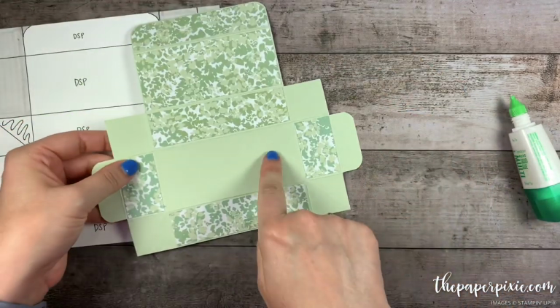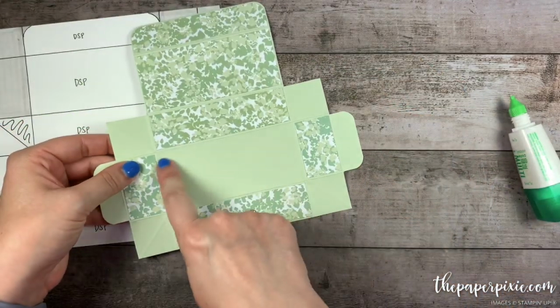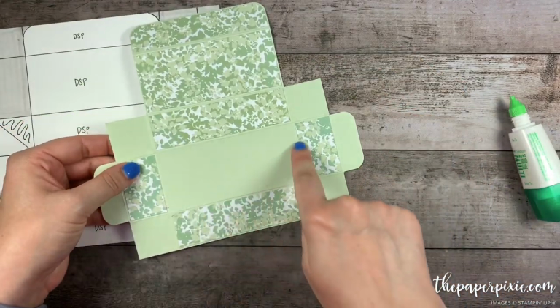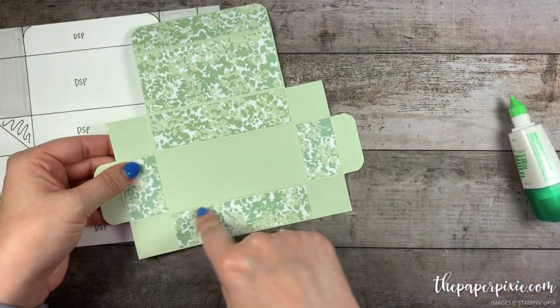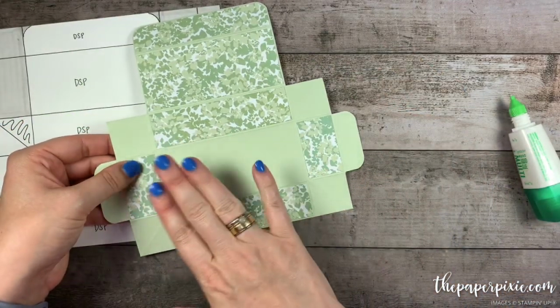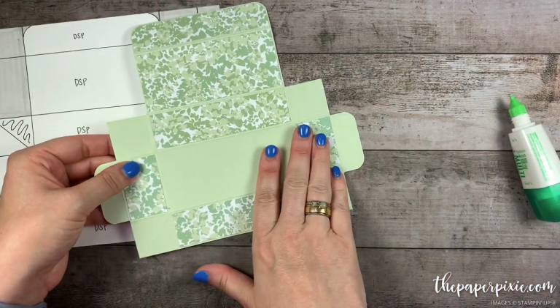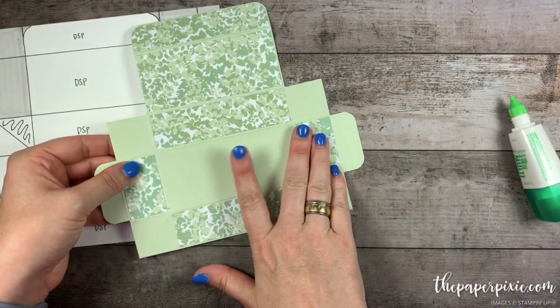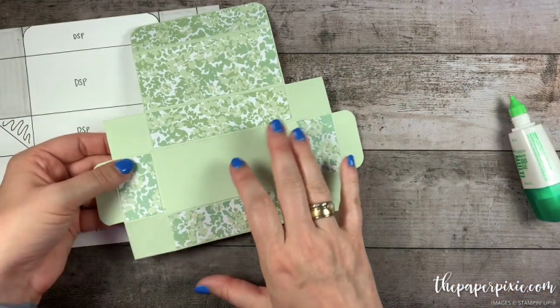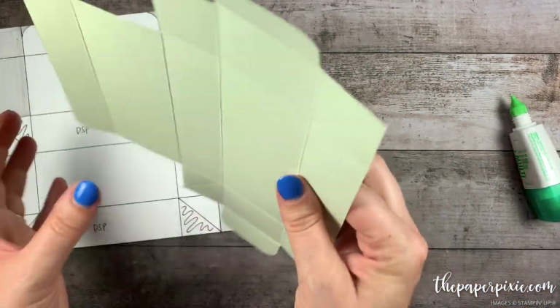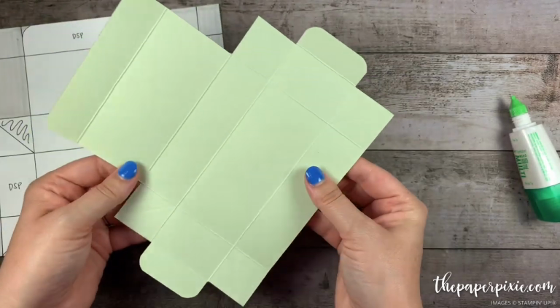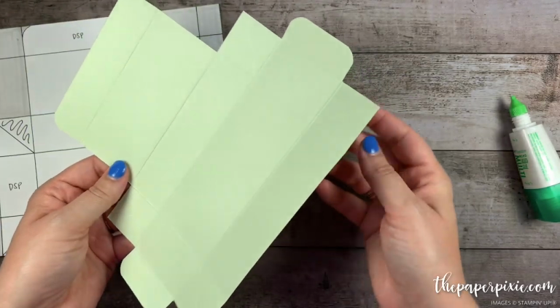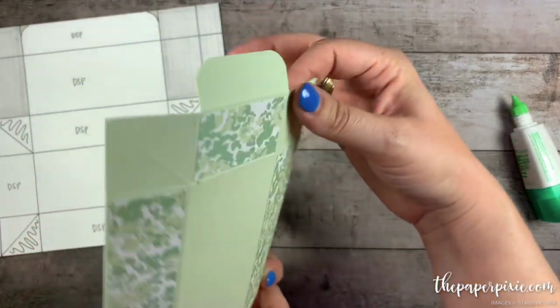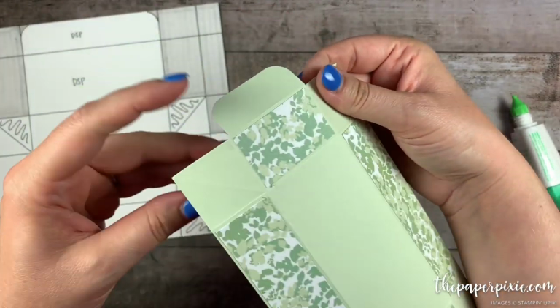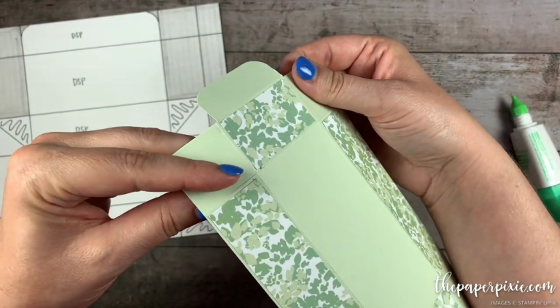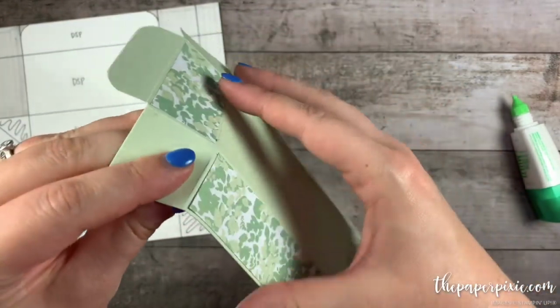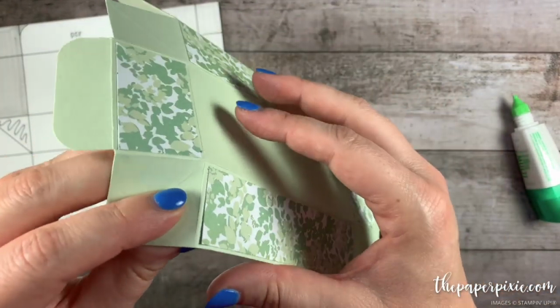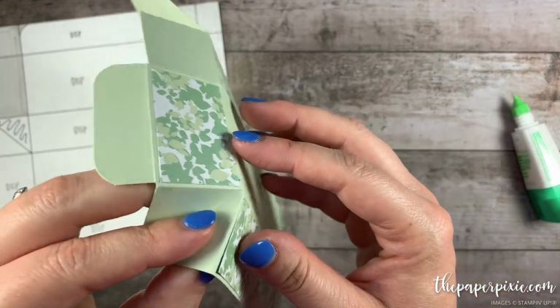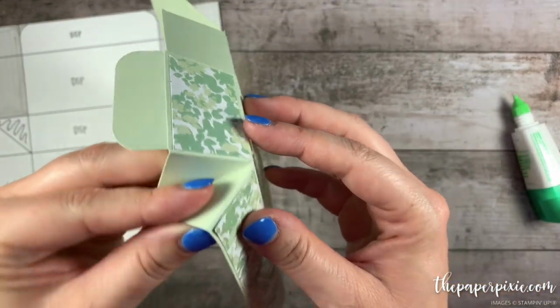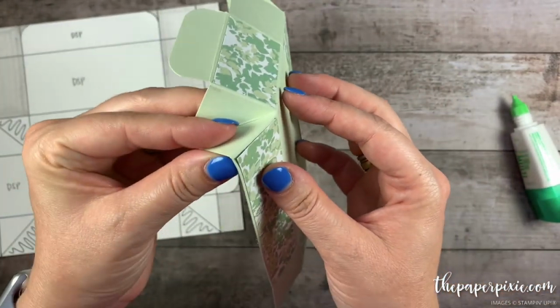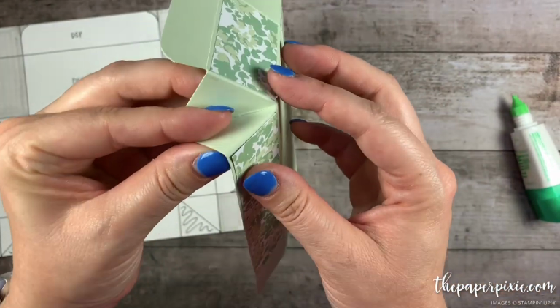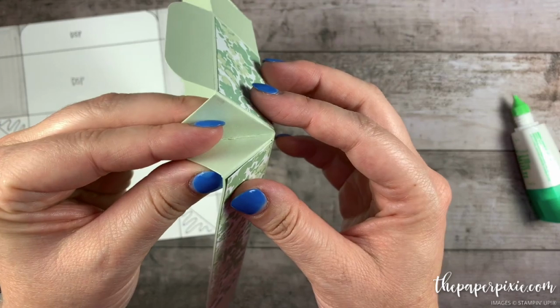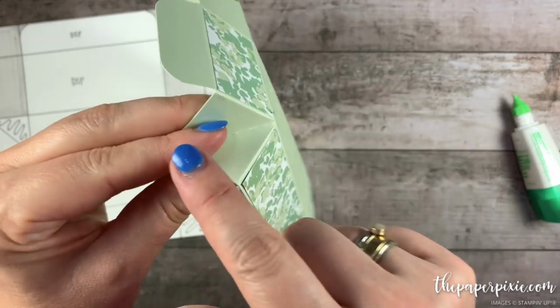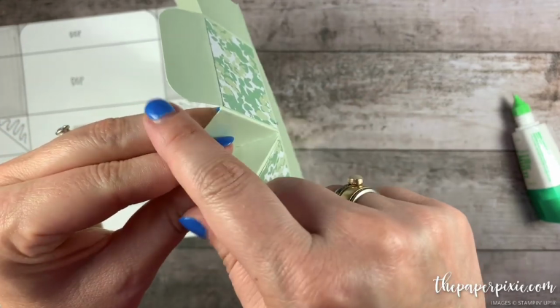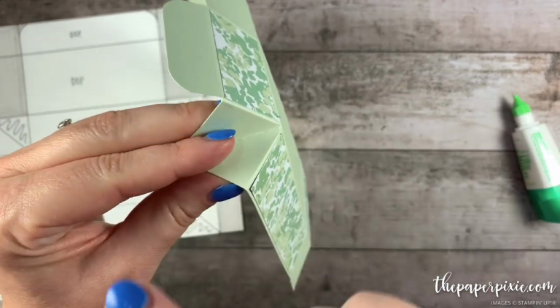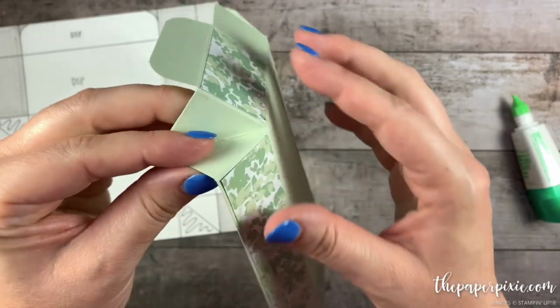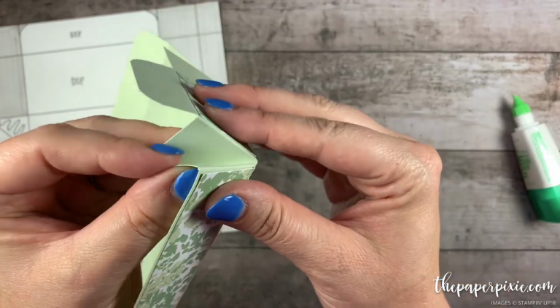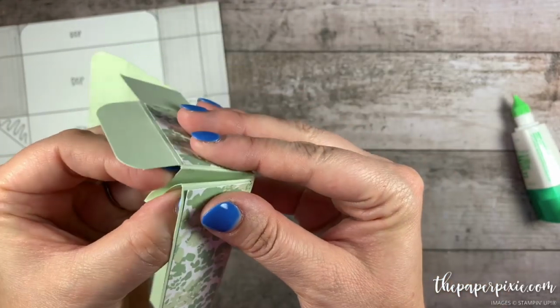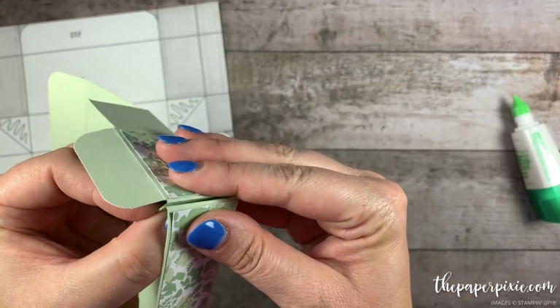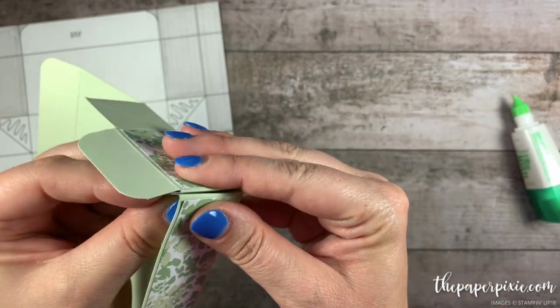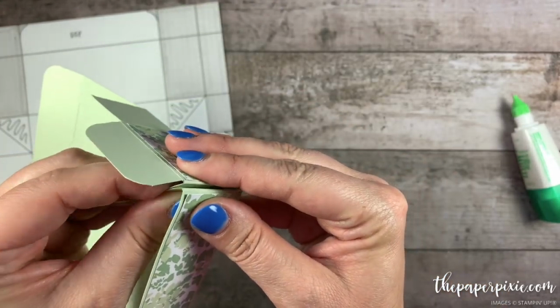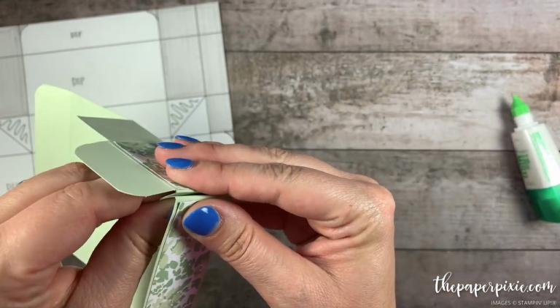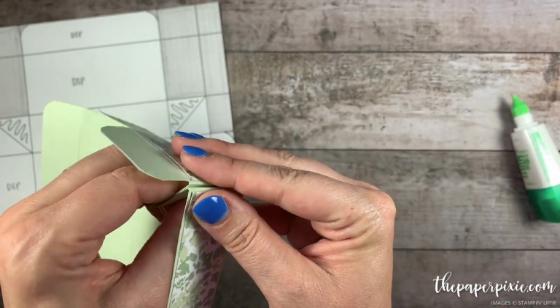If you wanted to, you could put a panel on the bottom, but I opted to save some designer series paper. The next thing I'm going to do is pinch on where we did those score lines with my index finger, middle finger, and thumb — just pinch those into the box.